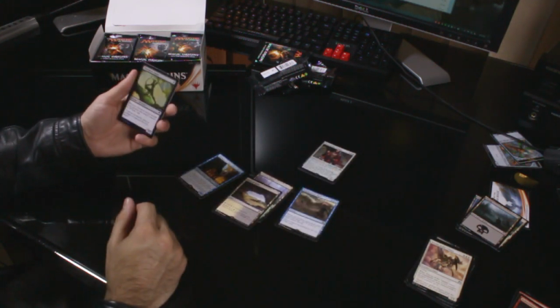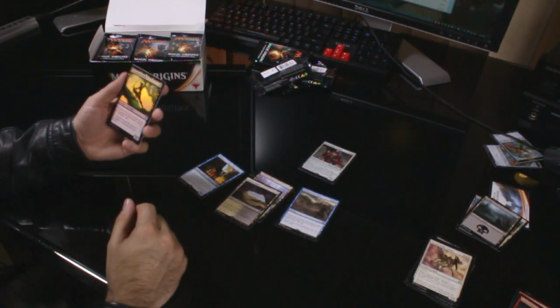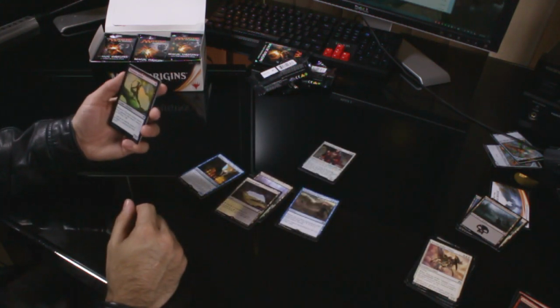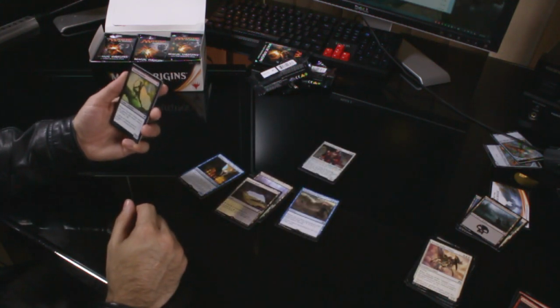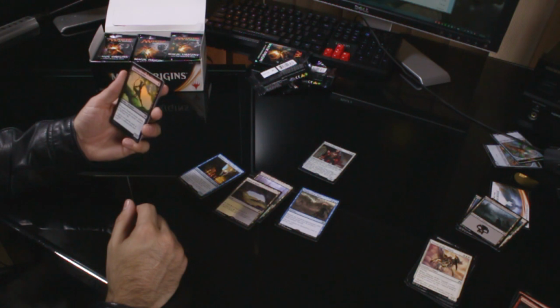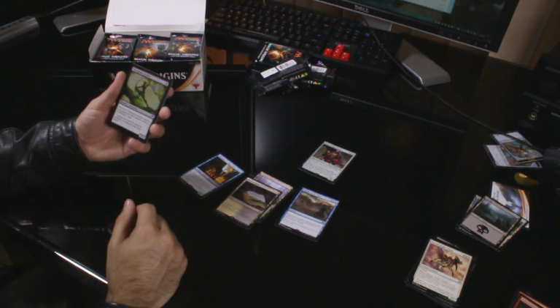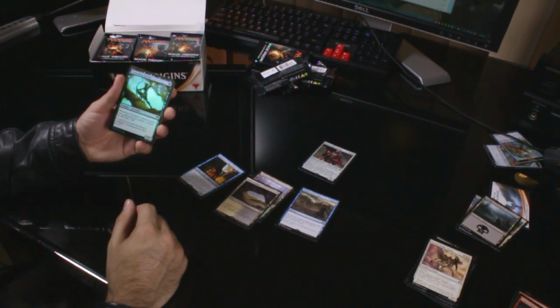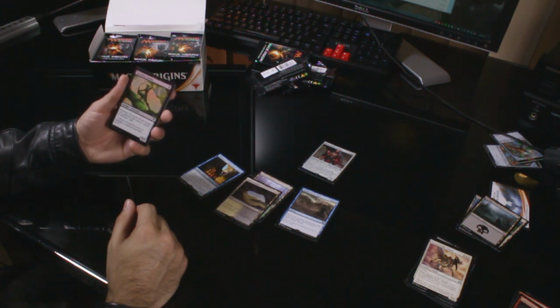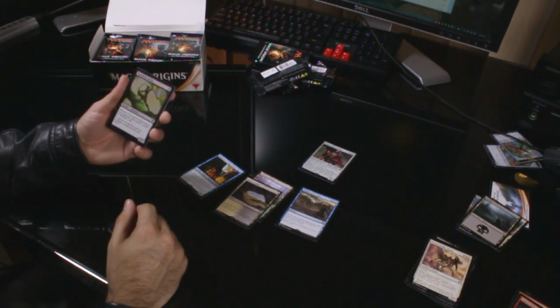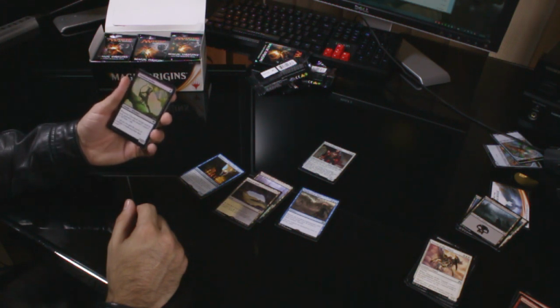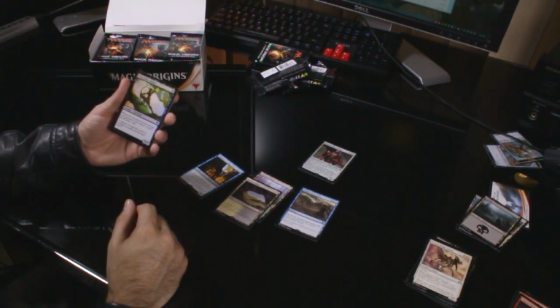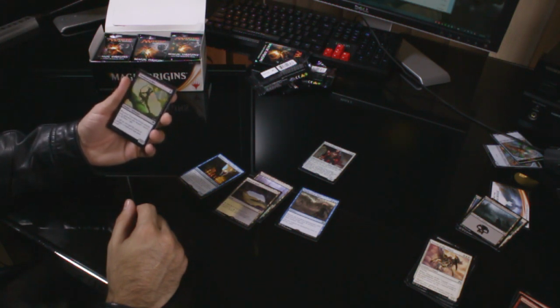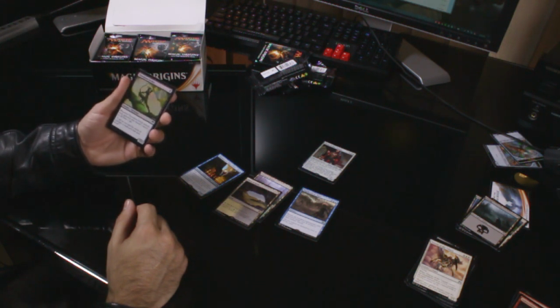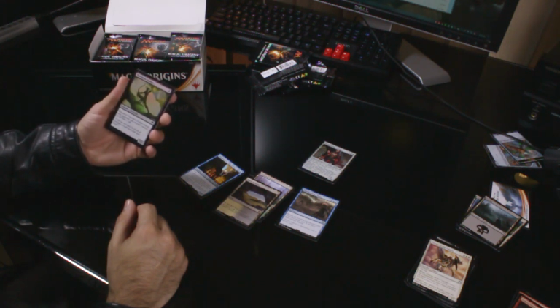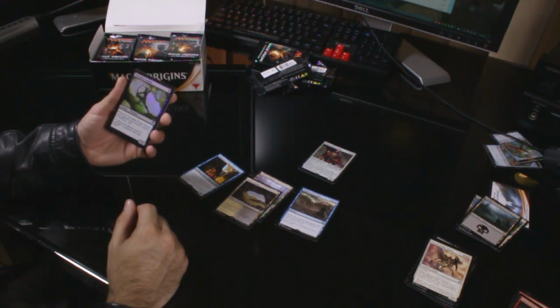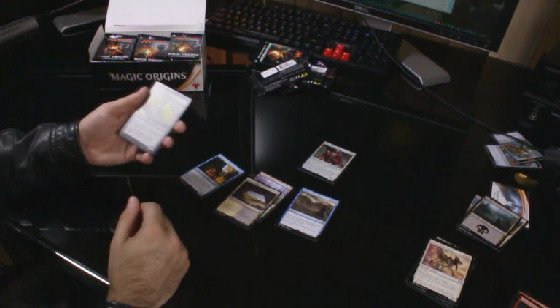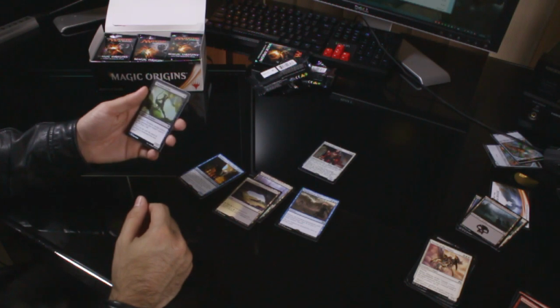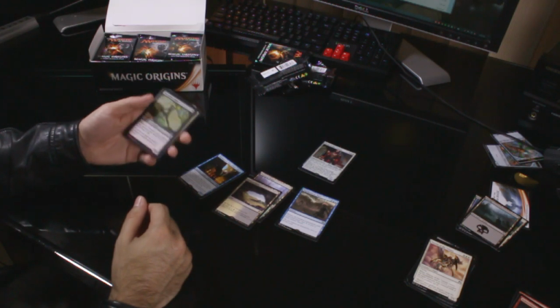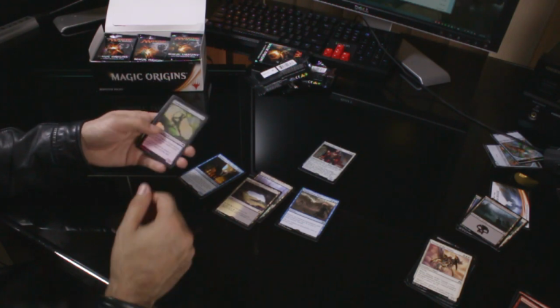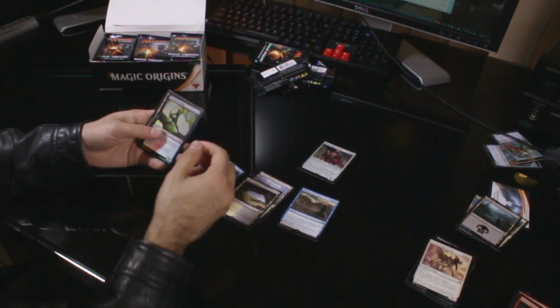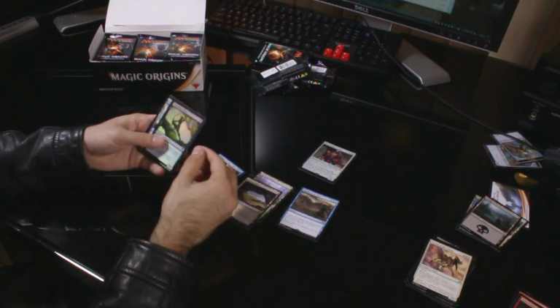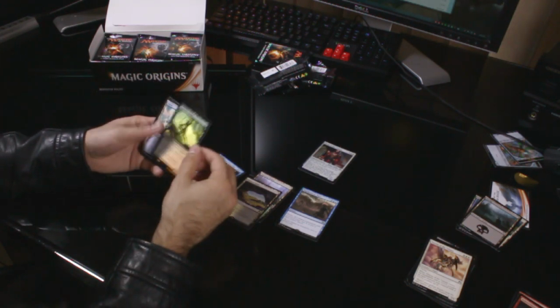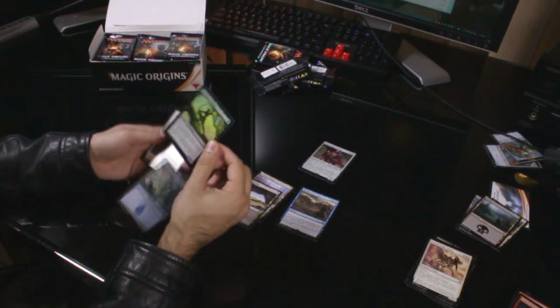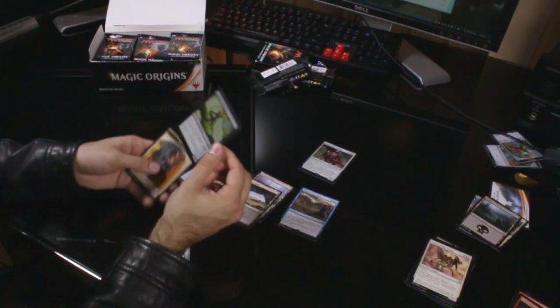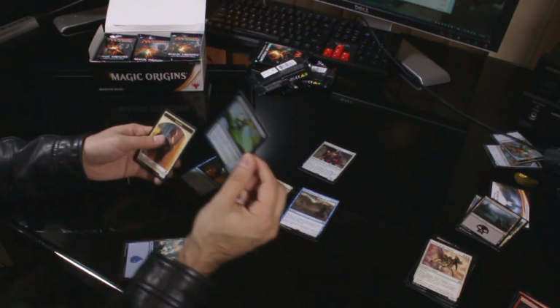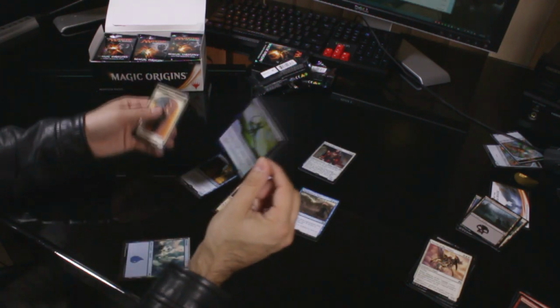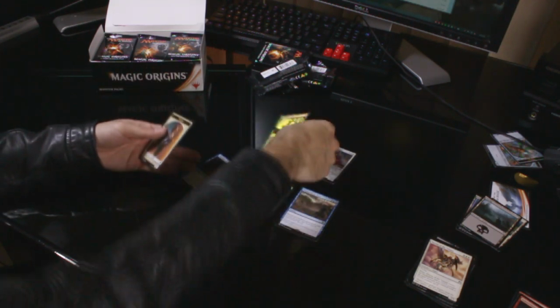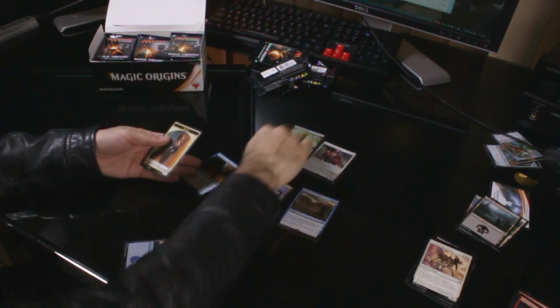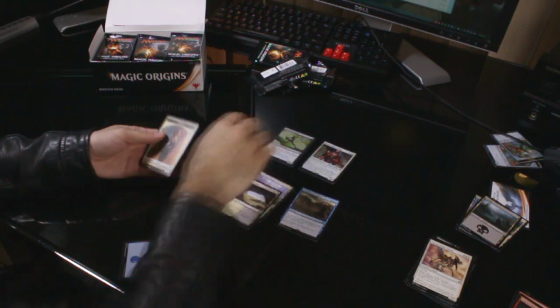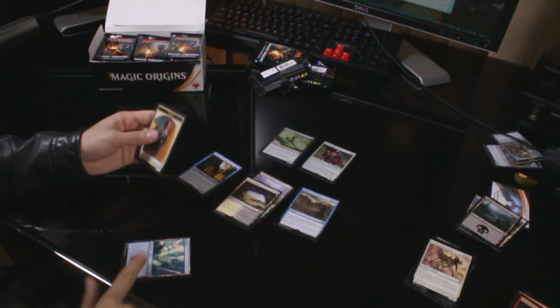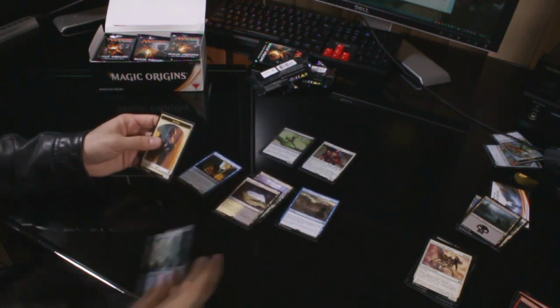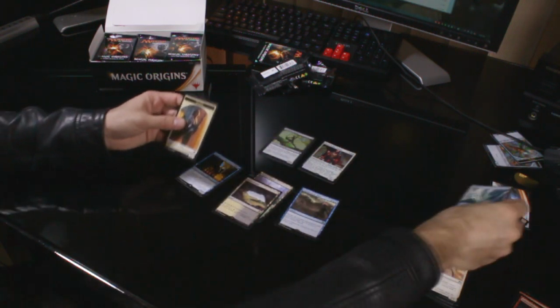We have a foil common: Thornbow Archer, a black elf for one black, 1/2. When Thornbow Archer attacks, each opponent who doesn't control an elf loses one life — actually quite a fun little creature. Soldier token and an island.